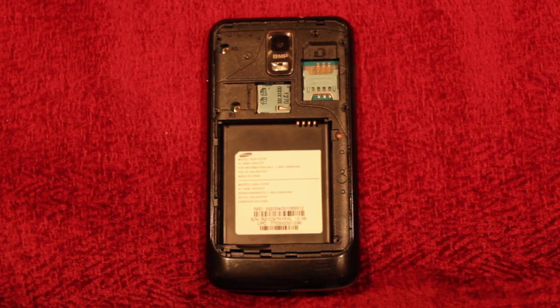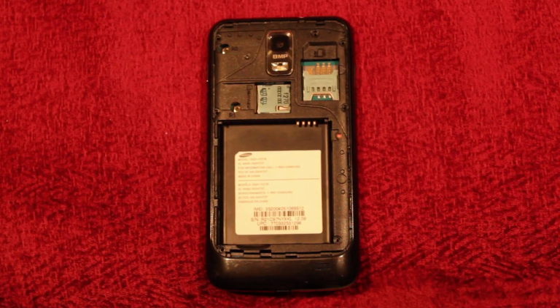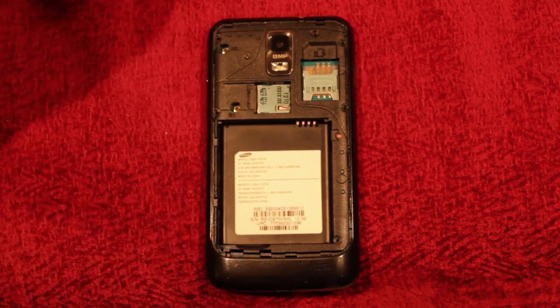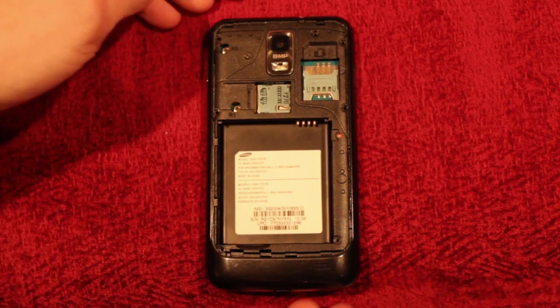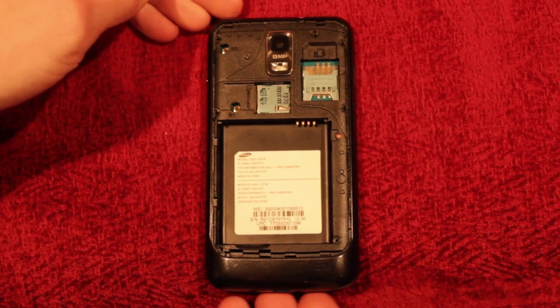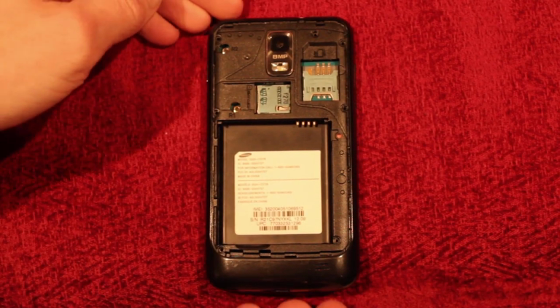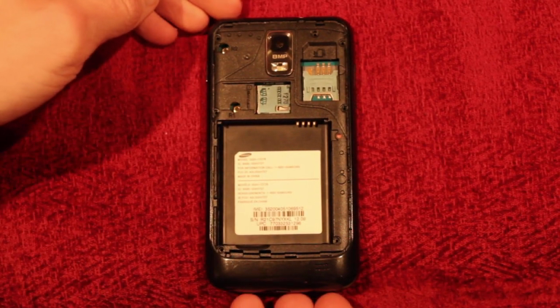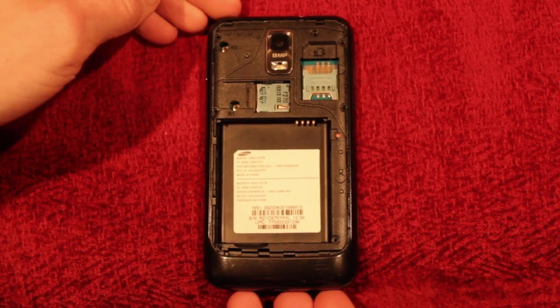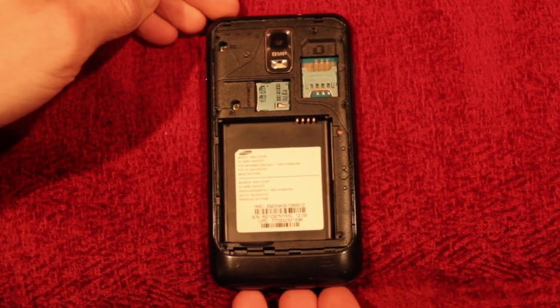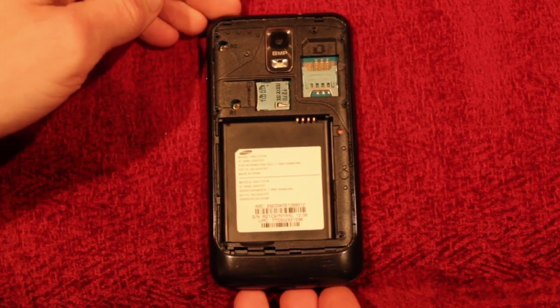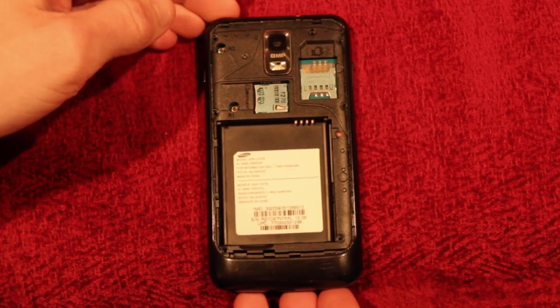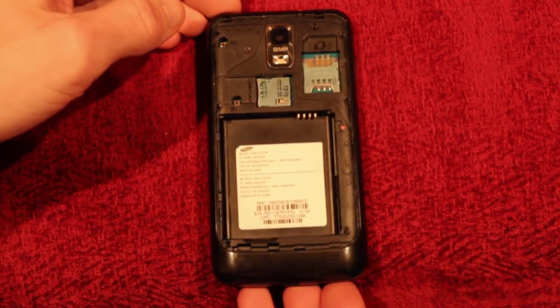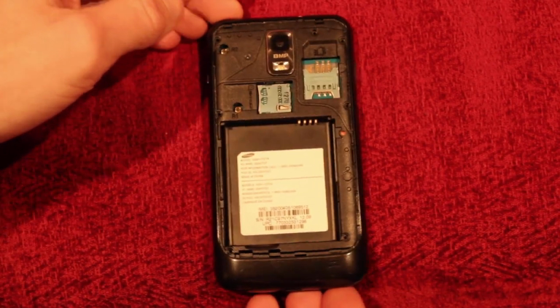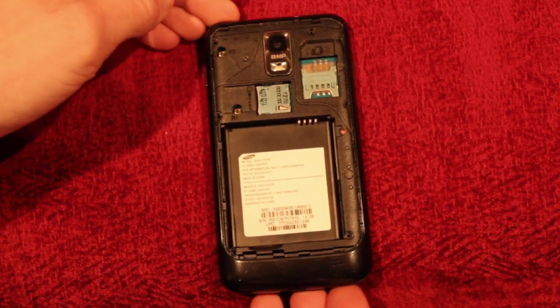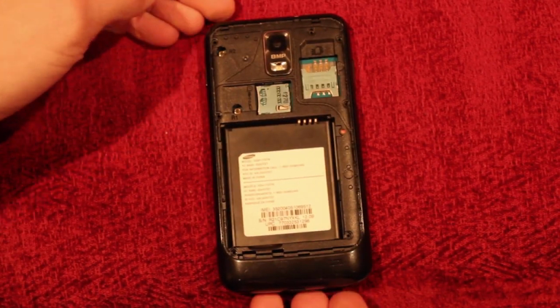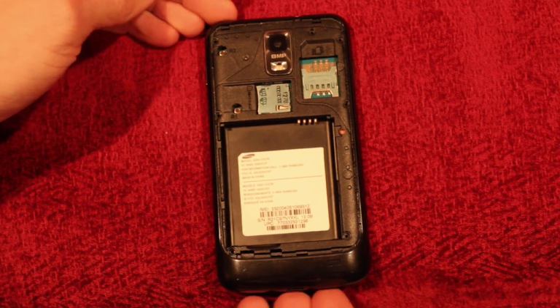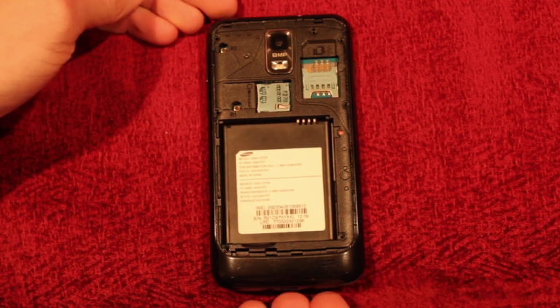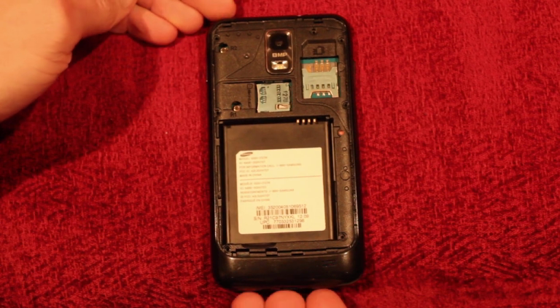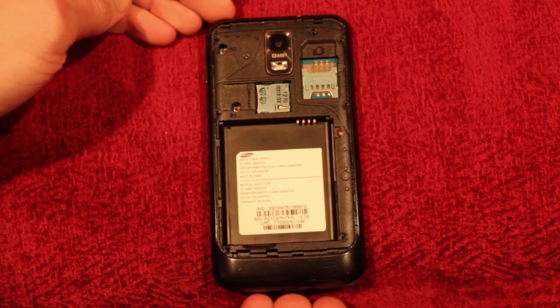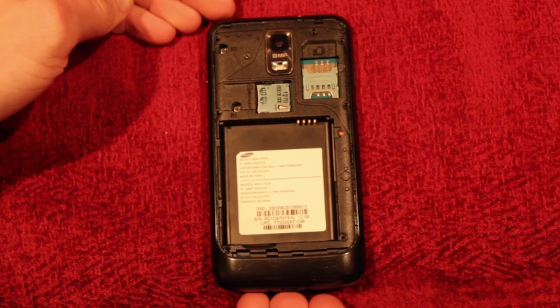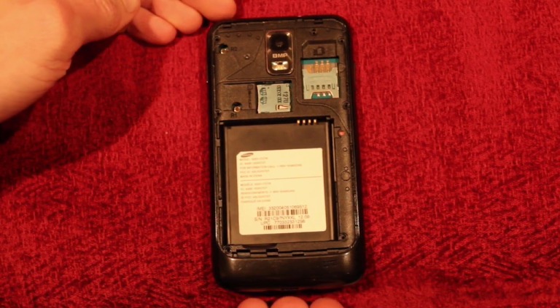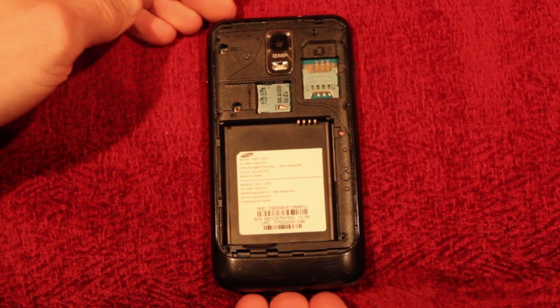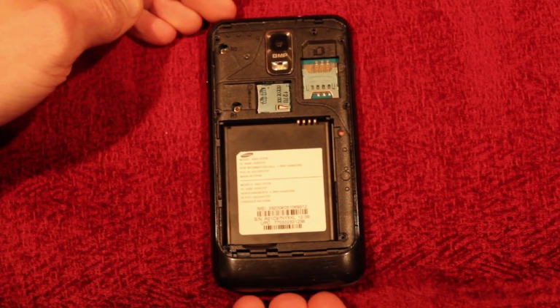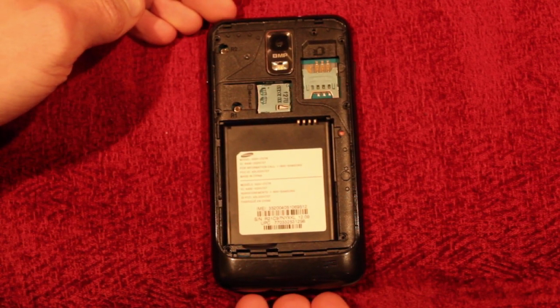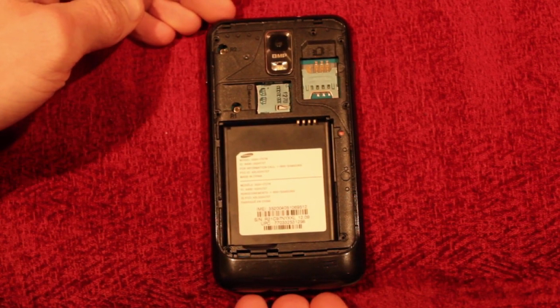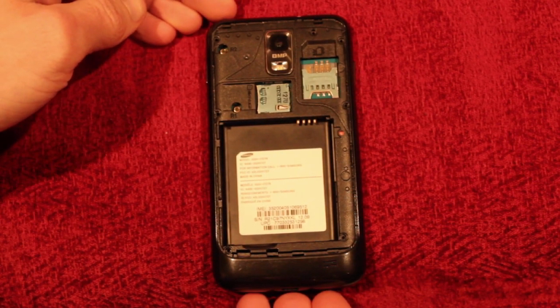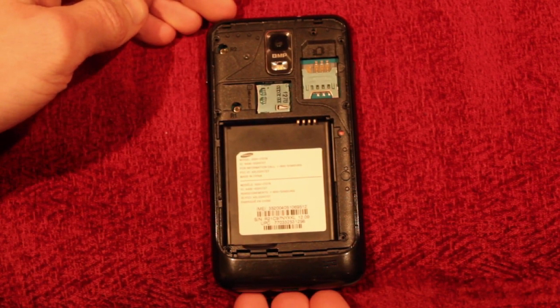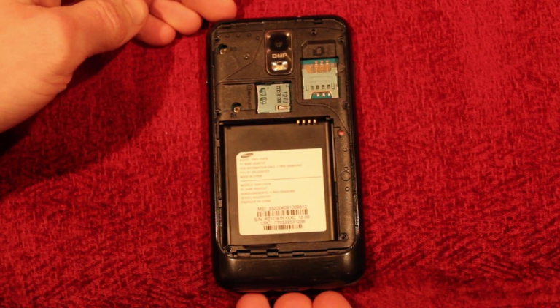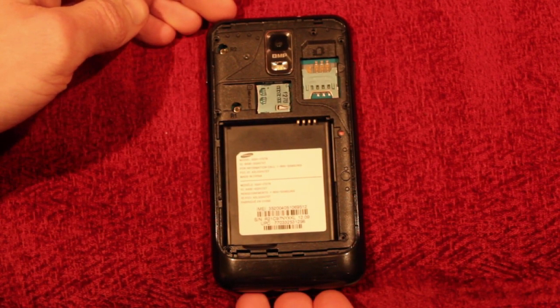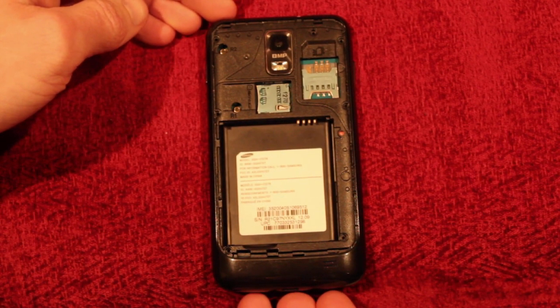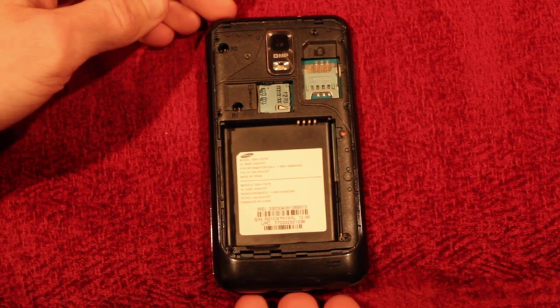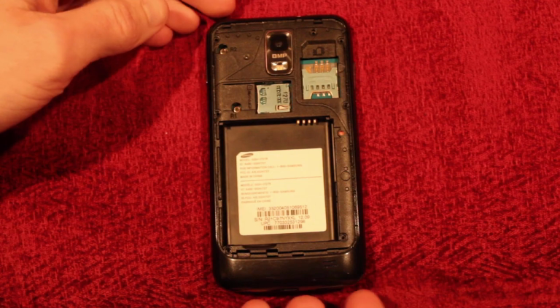In this video I'm going to show you how to check for water damage on a Samsung Galaxy S2 LTE, model number SGH i727R.